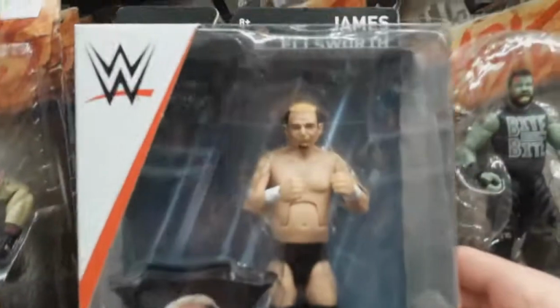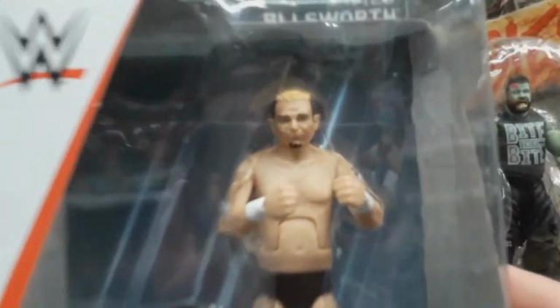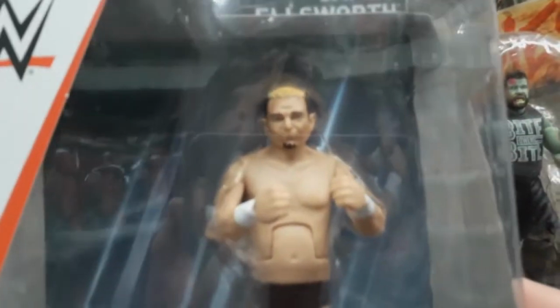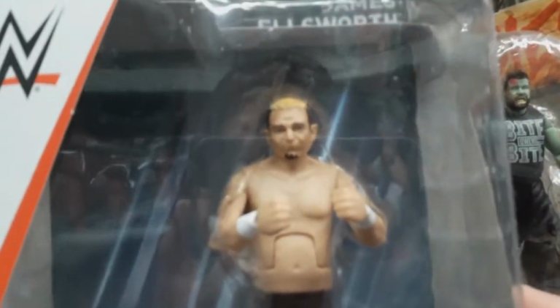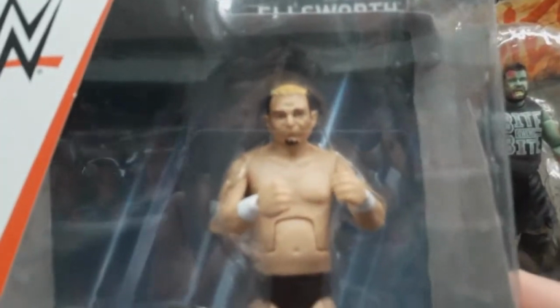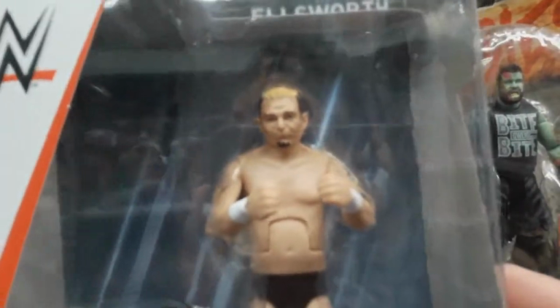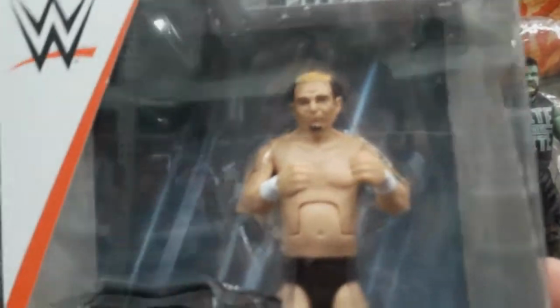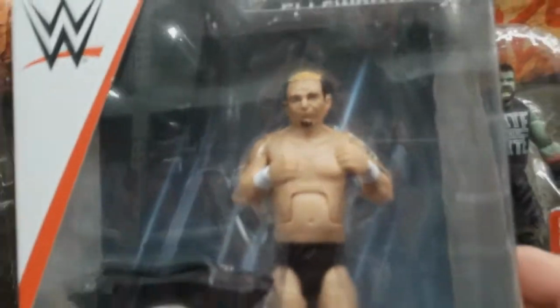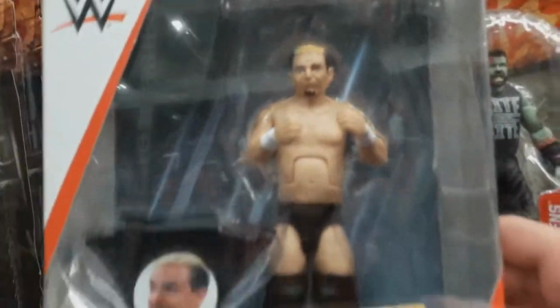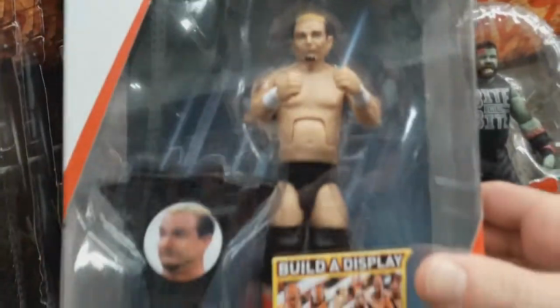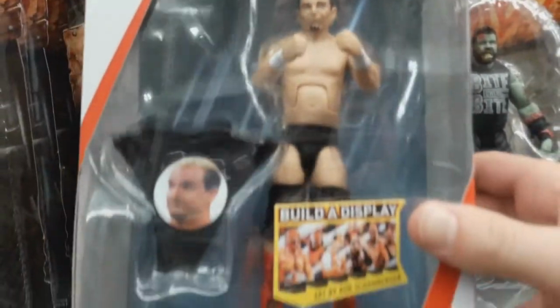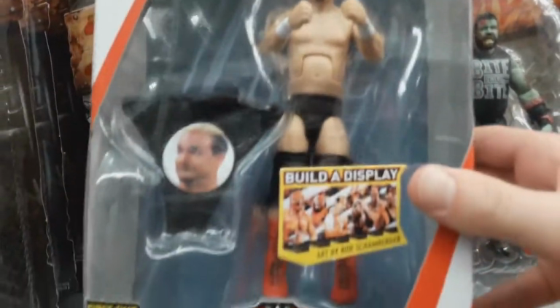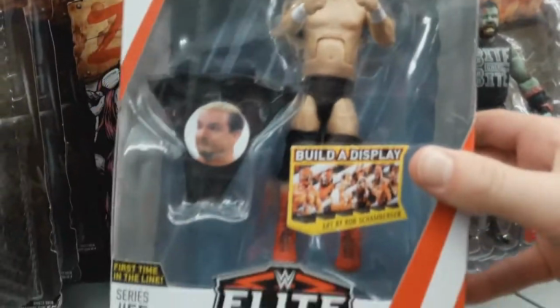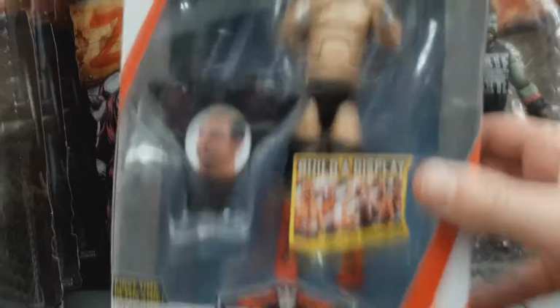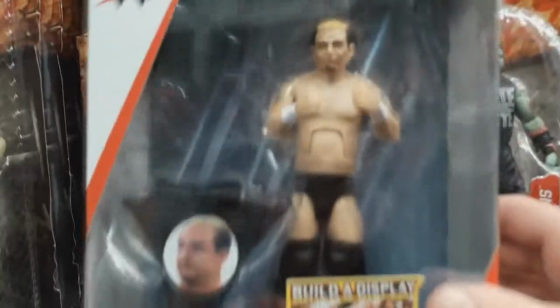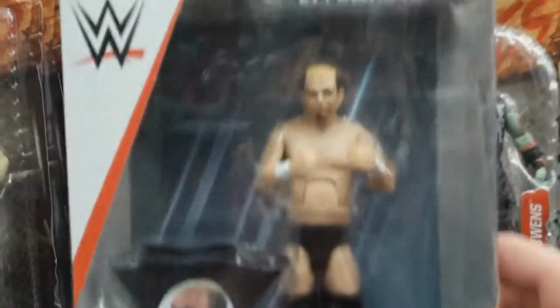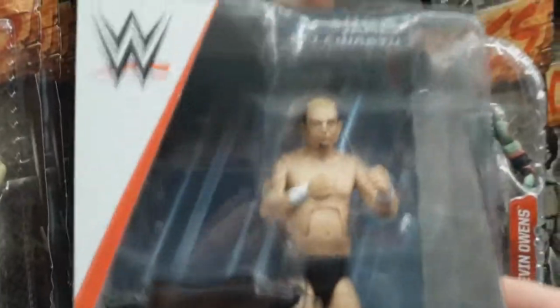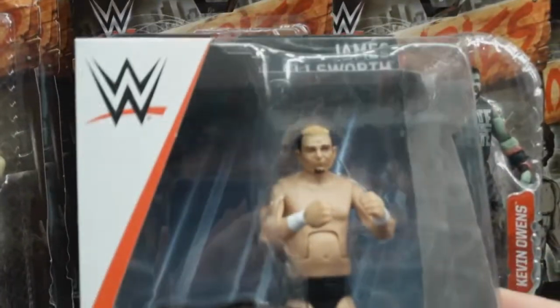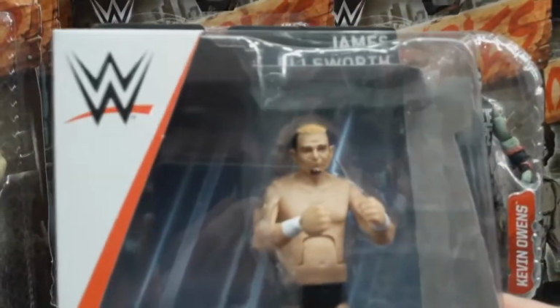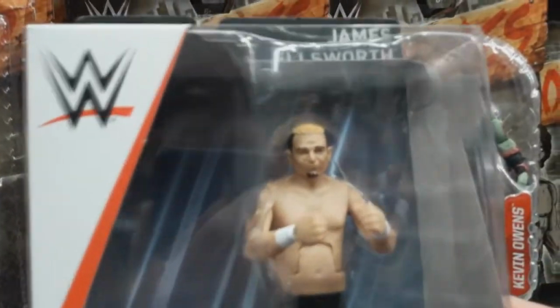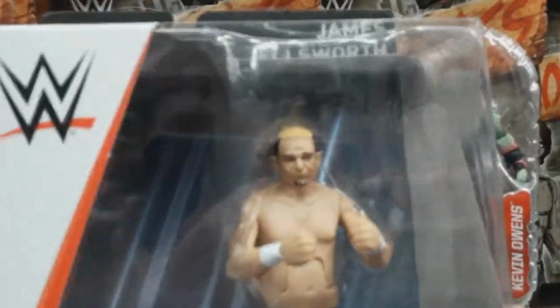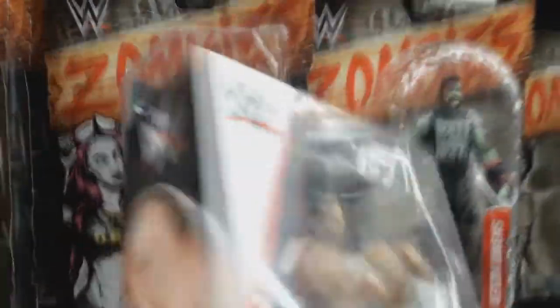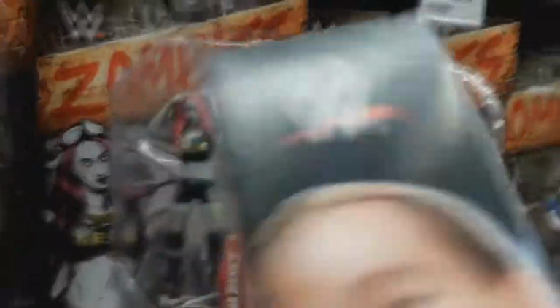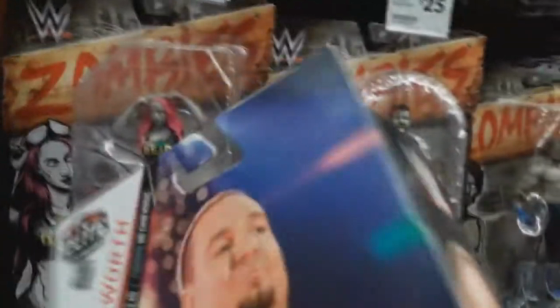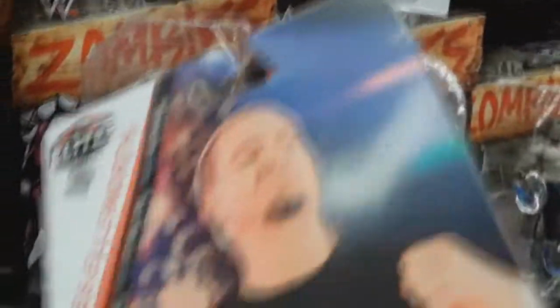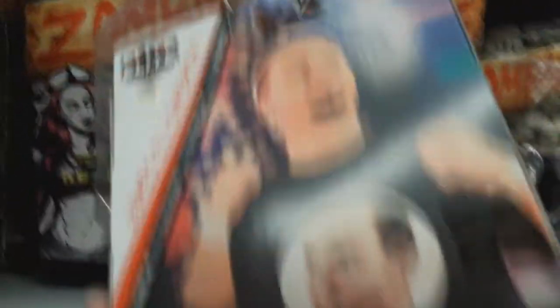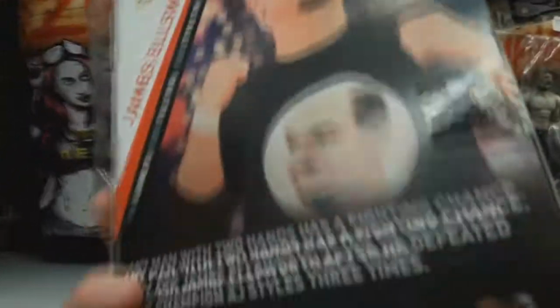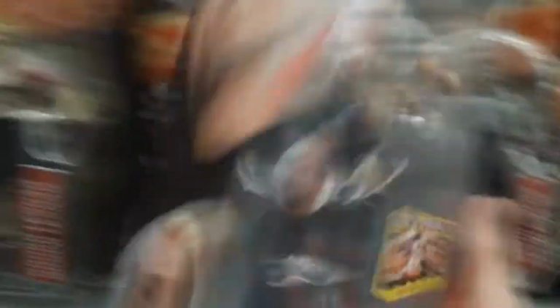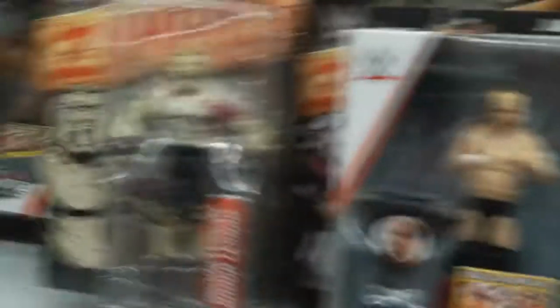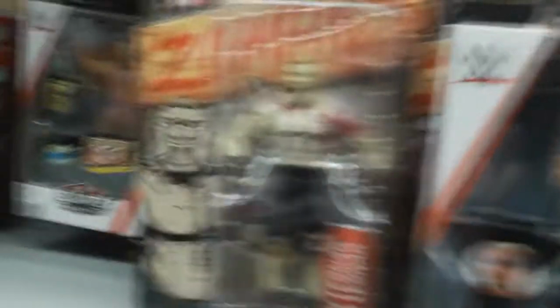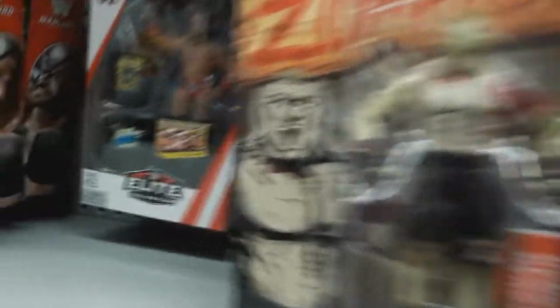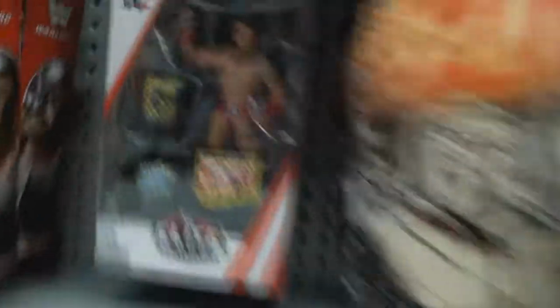Oh, James Ellsworth — Series 55 I think. Man, that figure looks amazing in person. I'm not sure if I'll pick it up but wow, amazing.